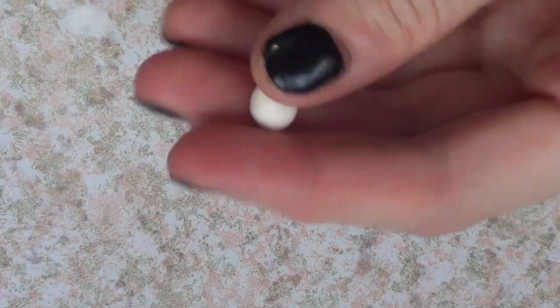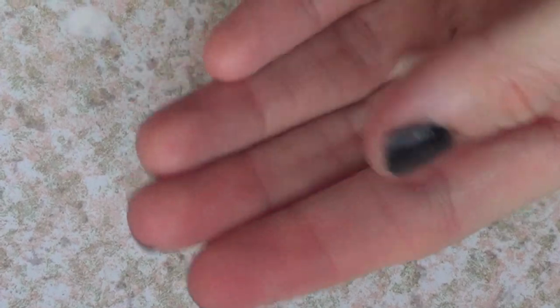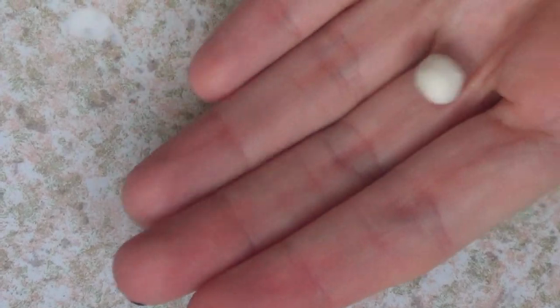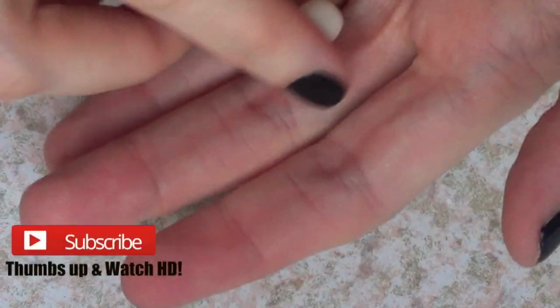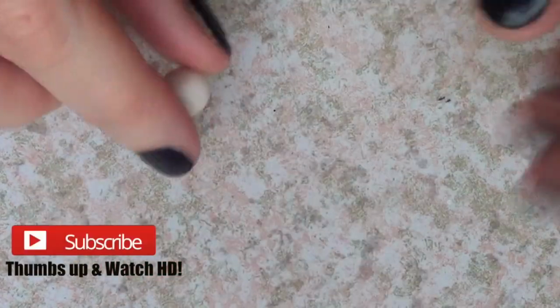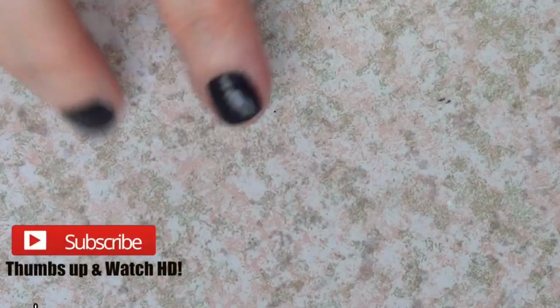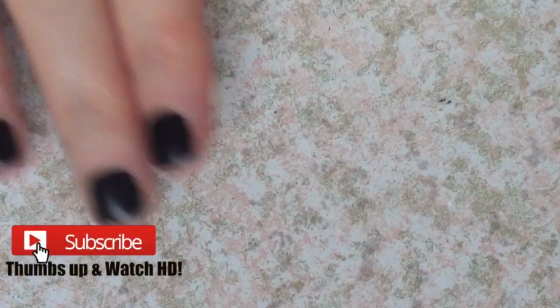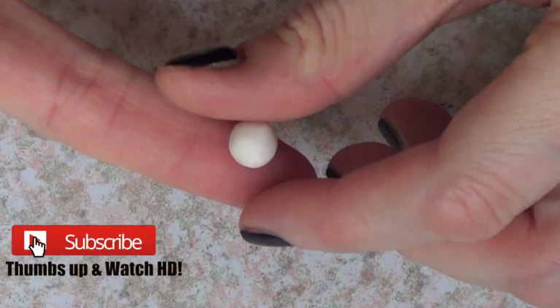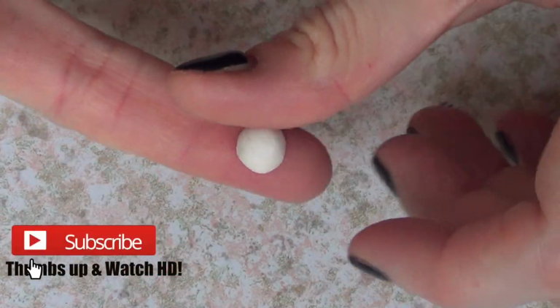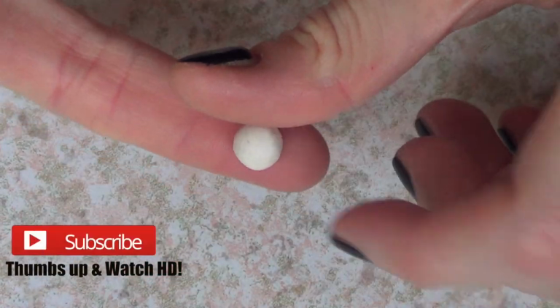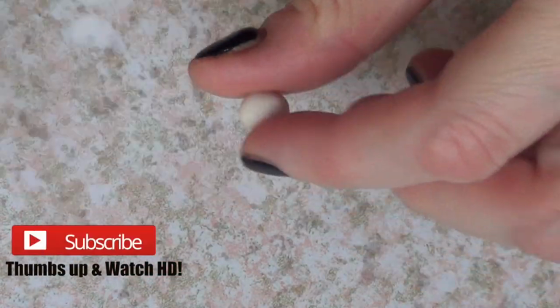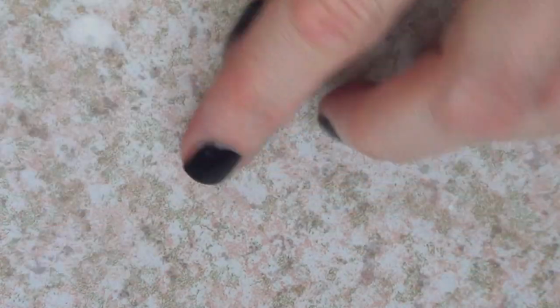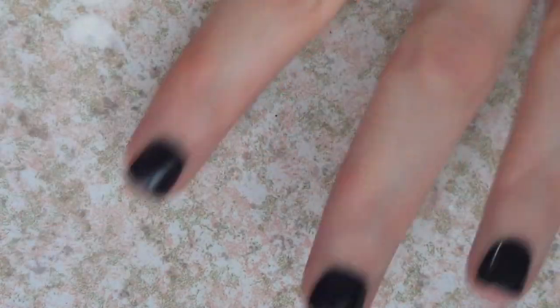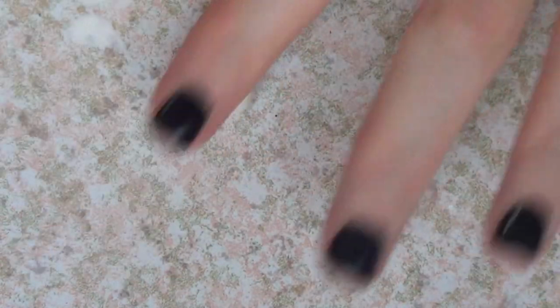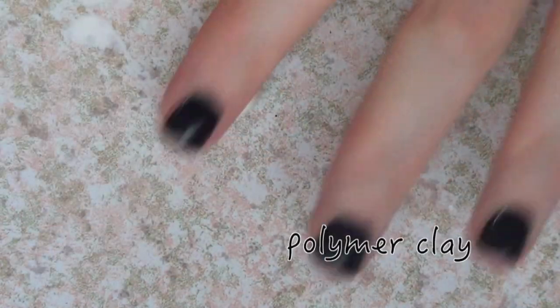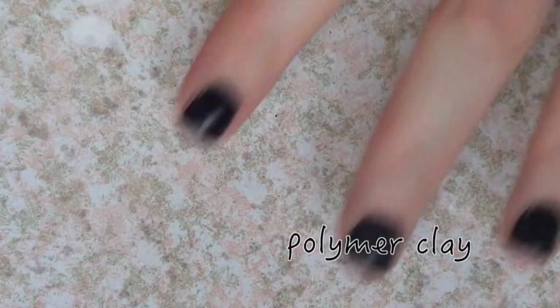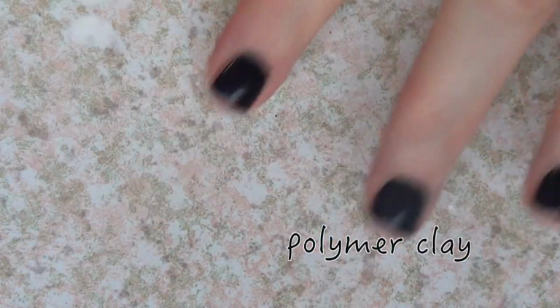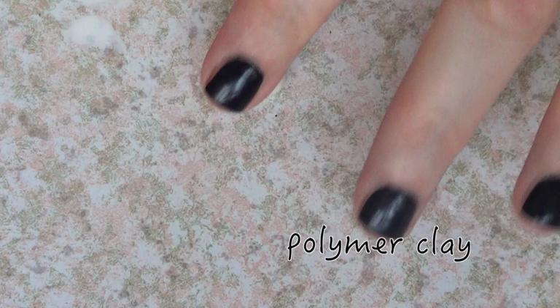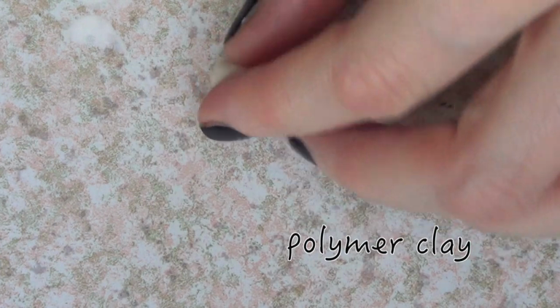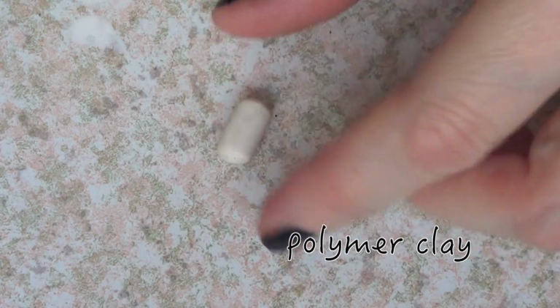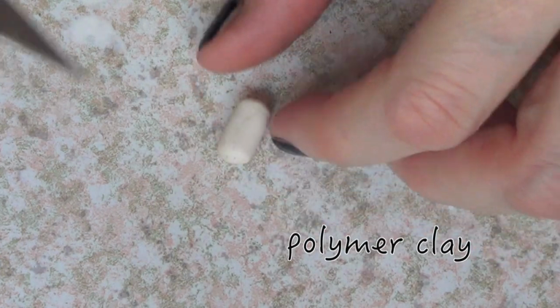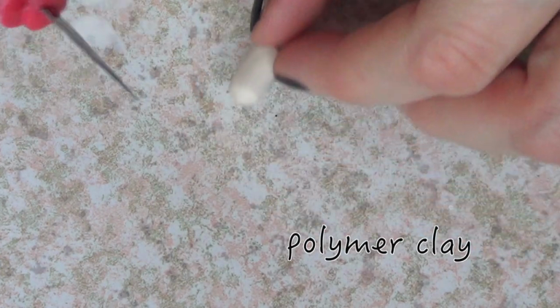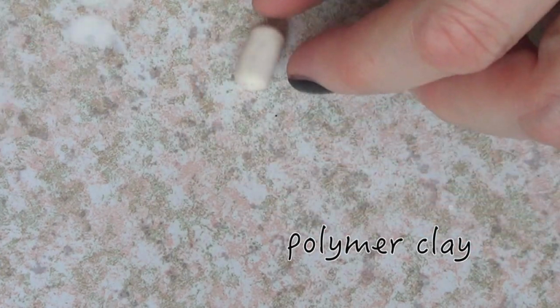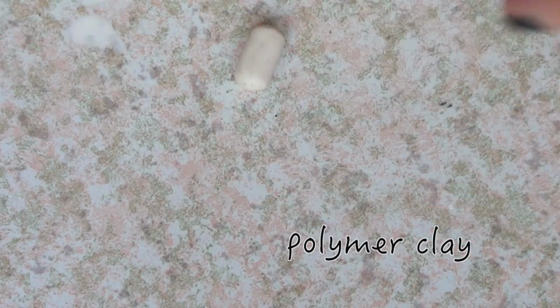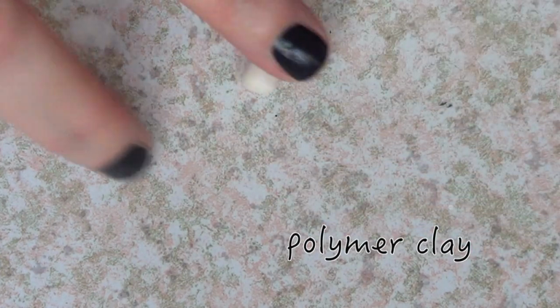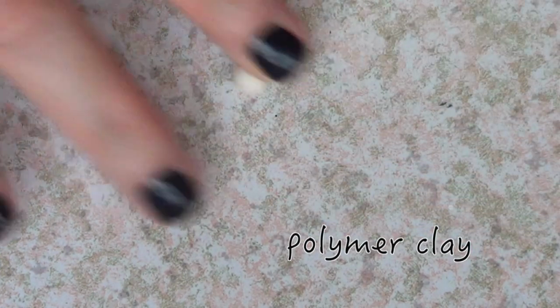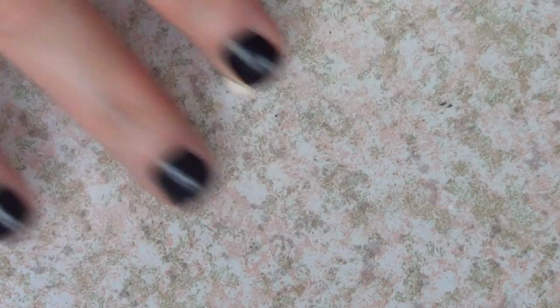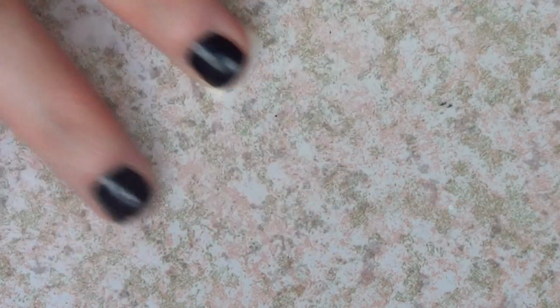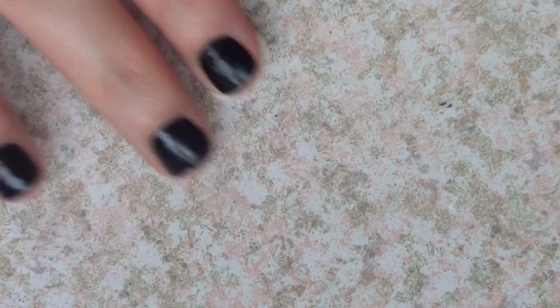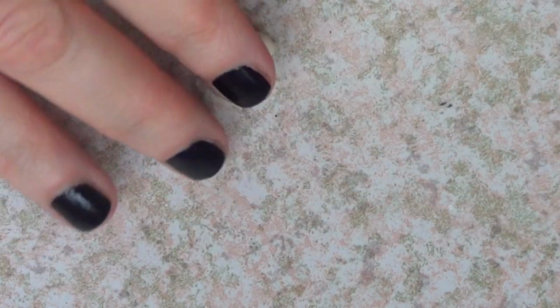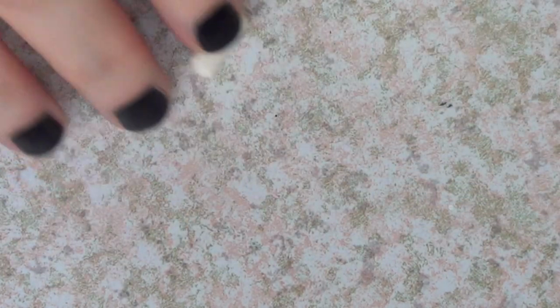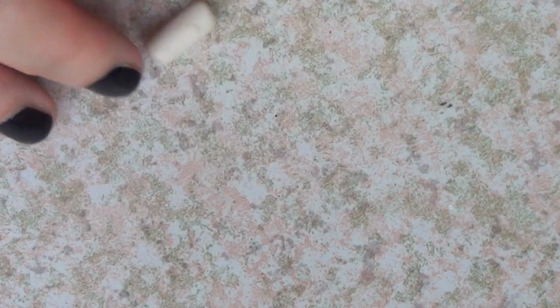Hey guys, it's Ryan and welcome to this DIY. For this one, we're going to be needing some polymer clay and I'm using a transparent or translucent polymer clay.